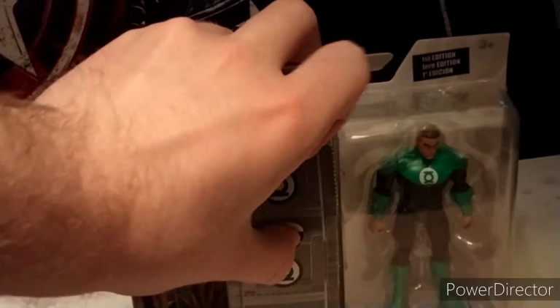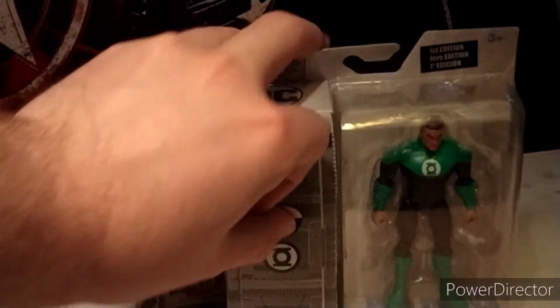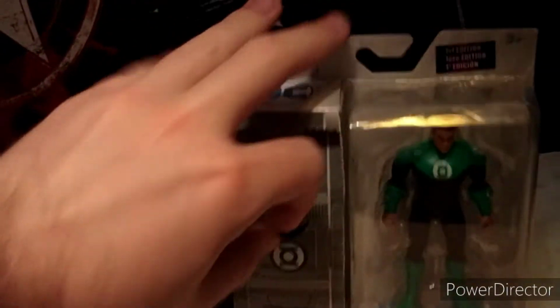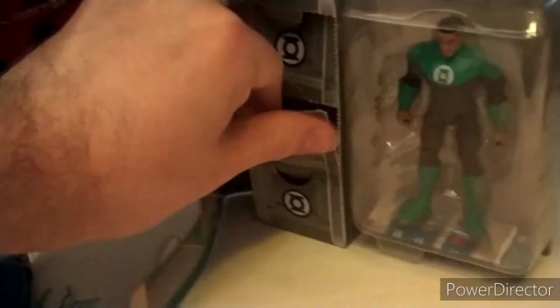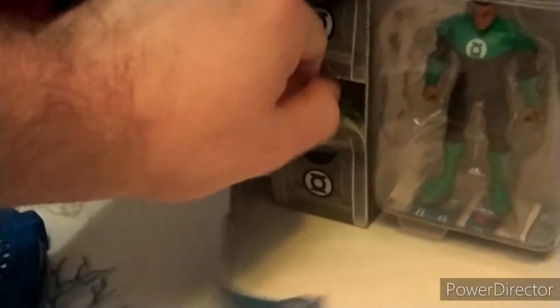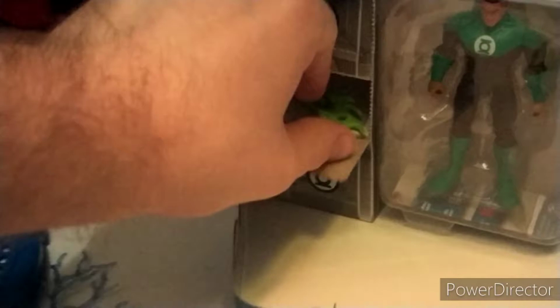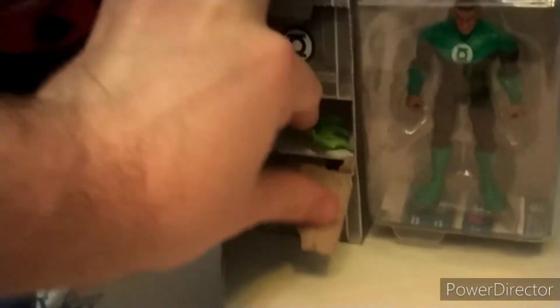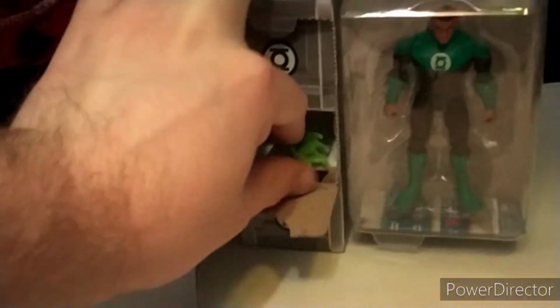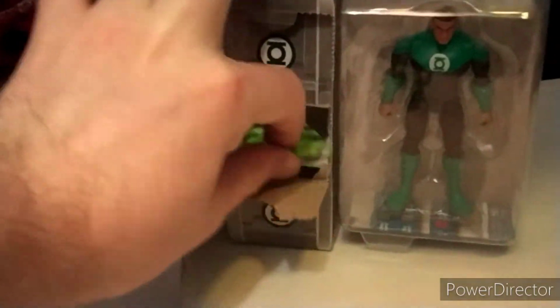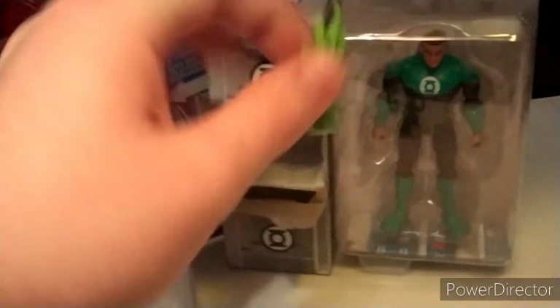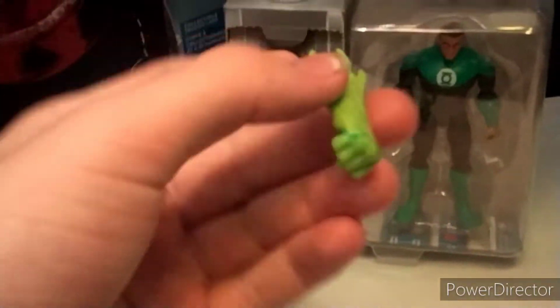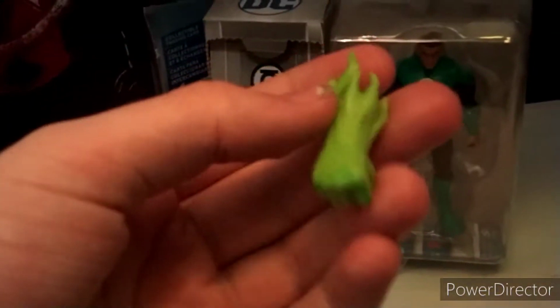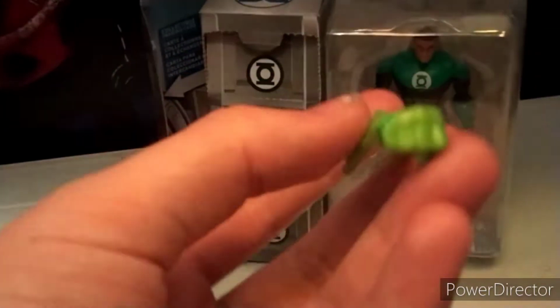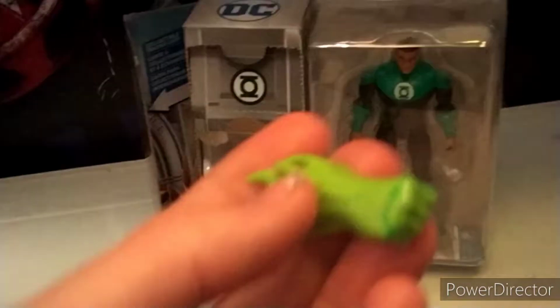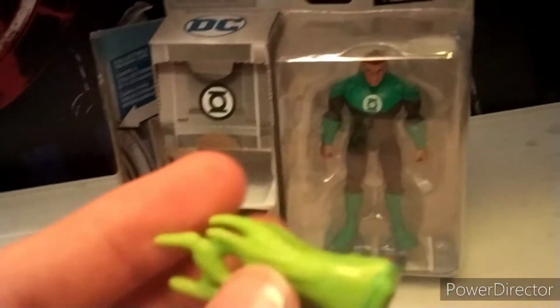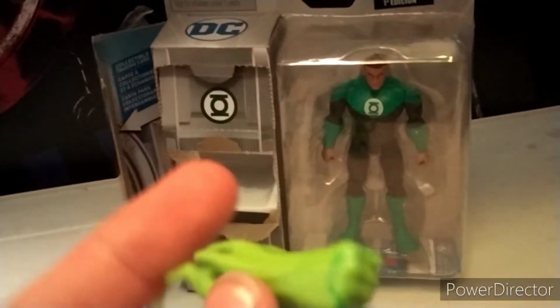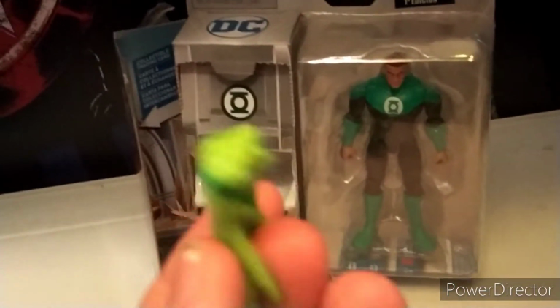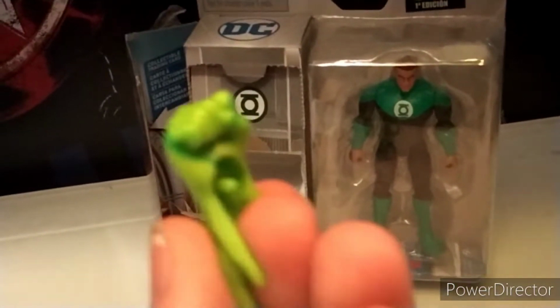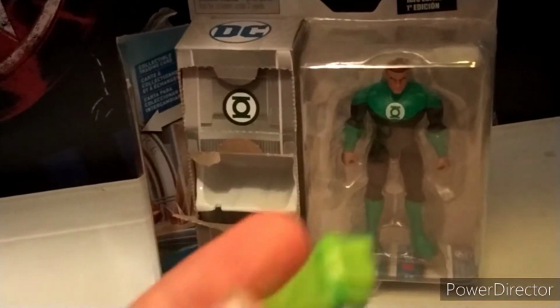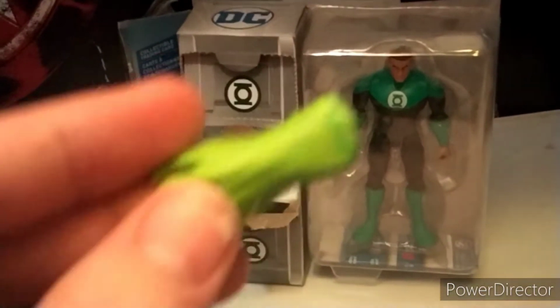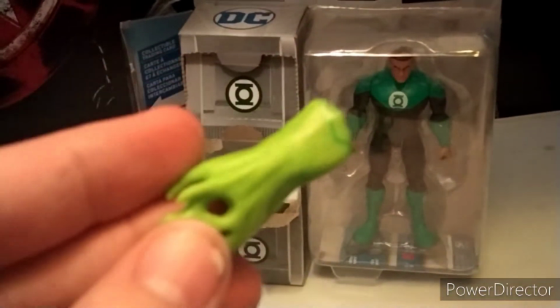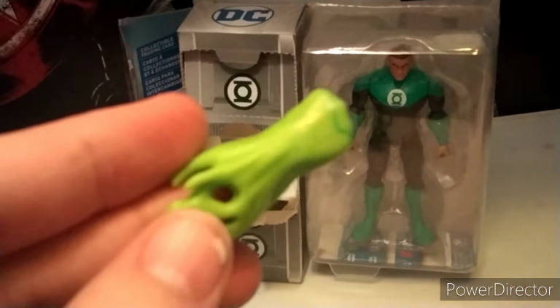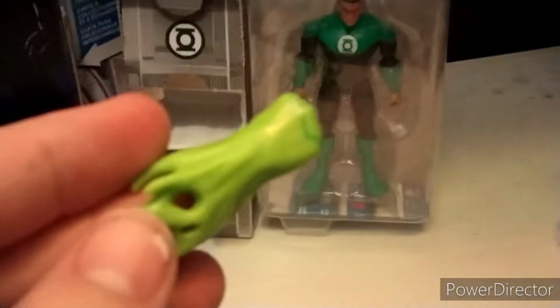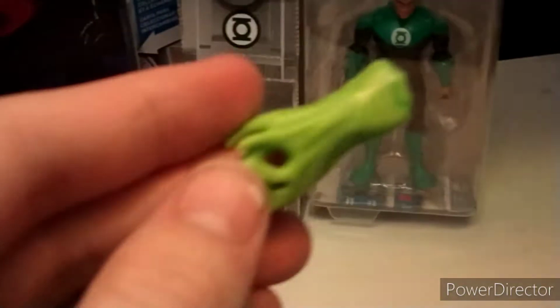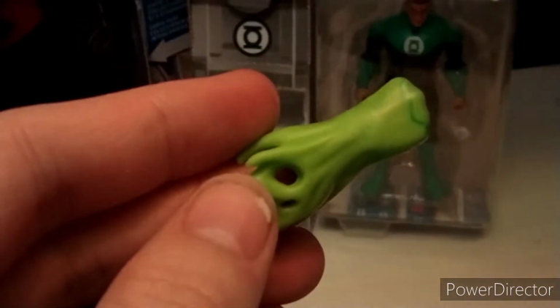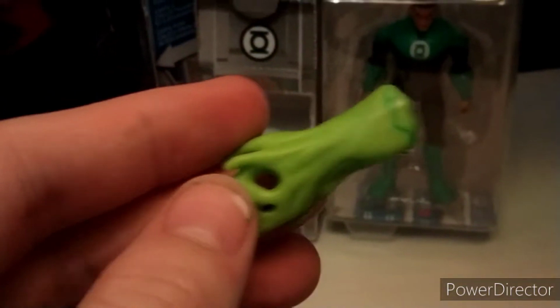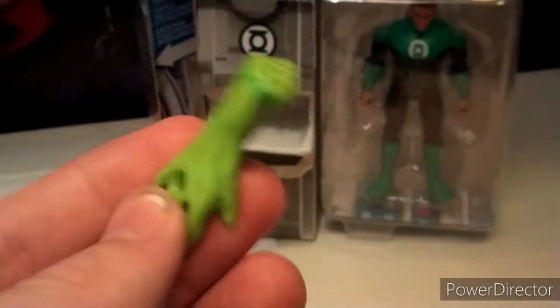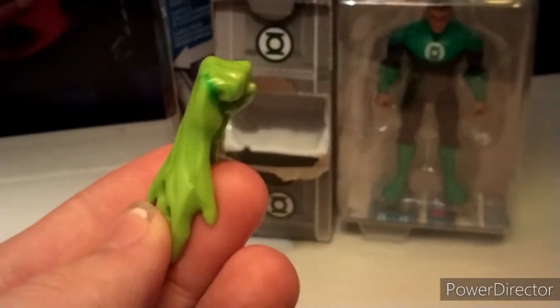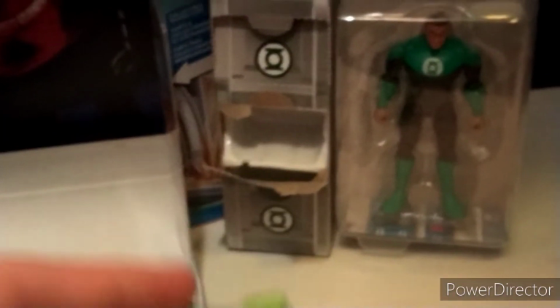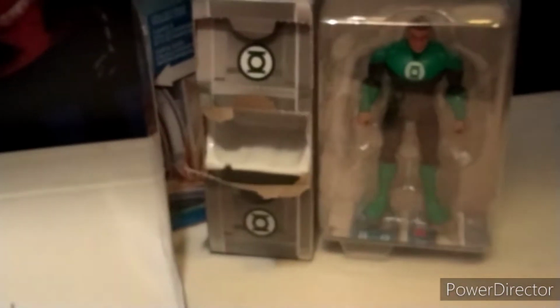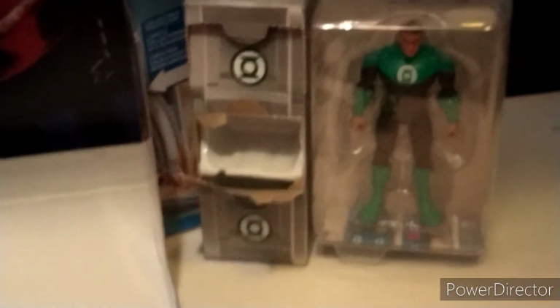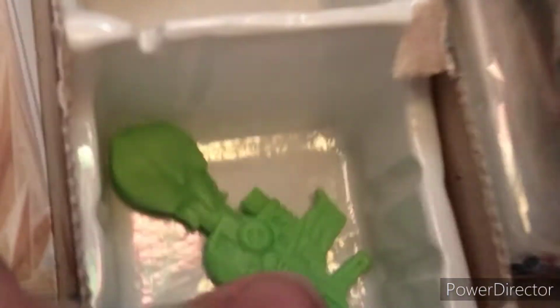That's something I always love about Spin Master — you're guaranteed free accessories. I like that. You get this giant fisted hand which can plug onto him. It has dark green and it looks so cool. Looks like it's one of his constructs, and I absolutely love it.